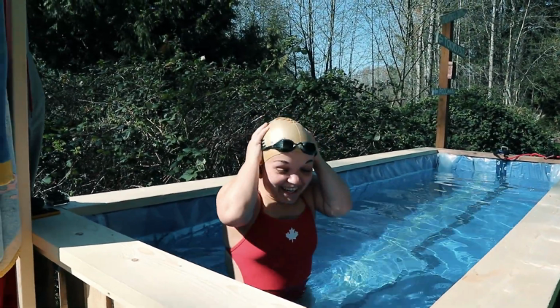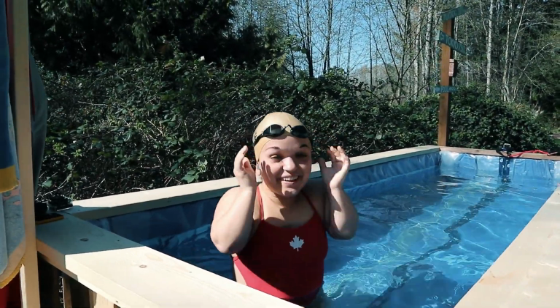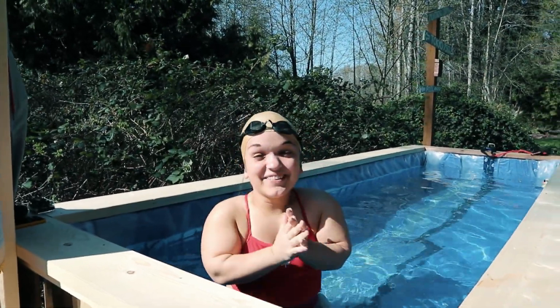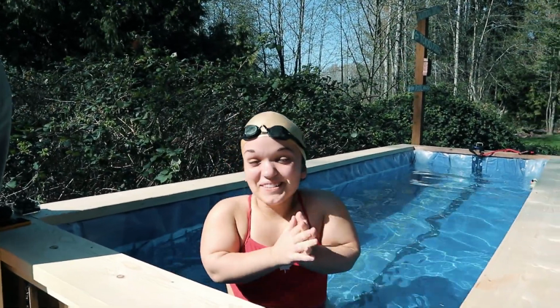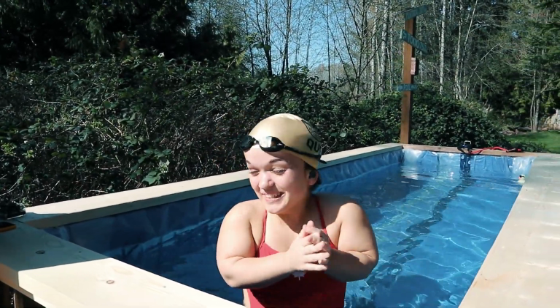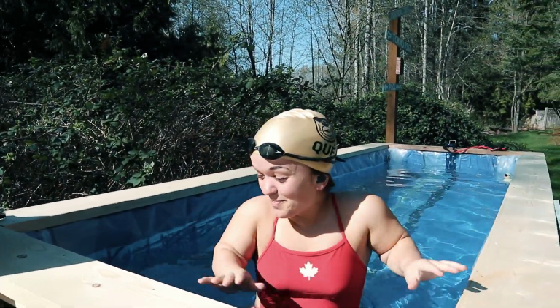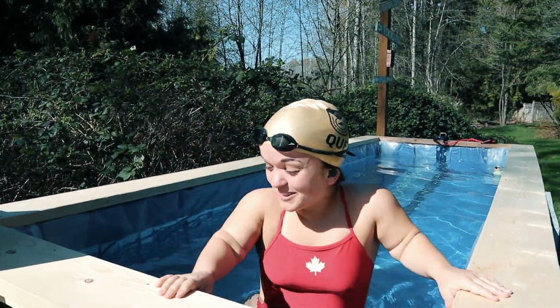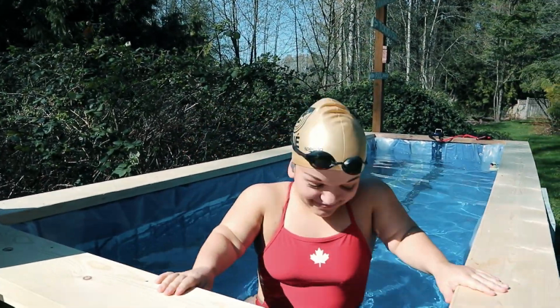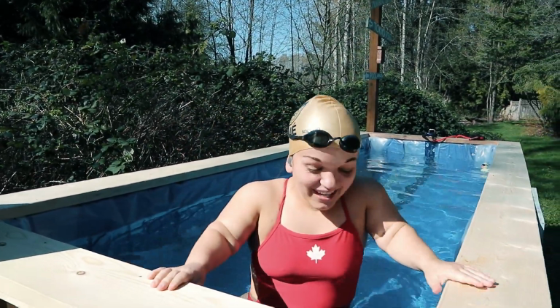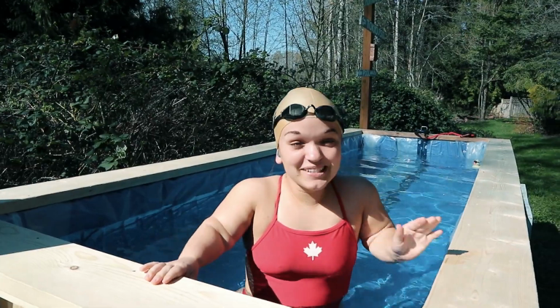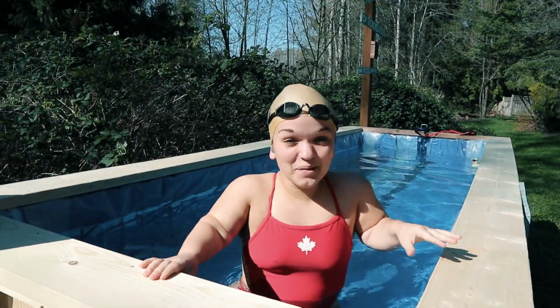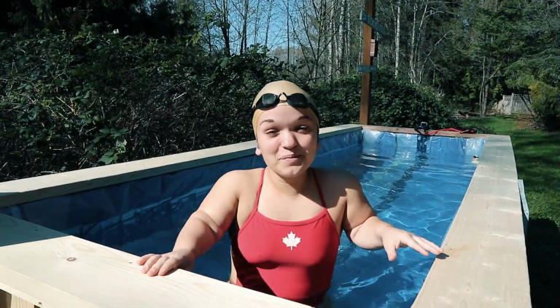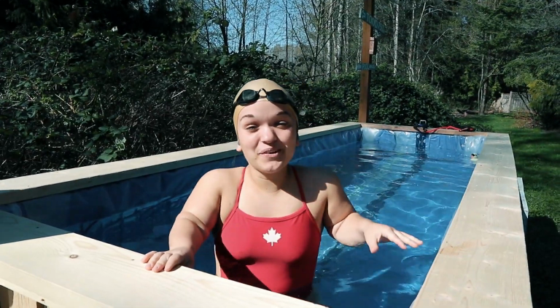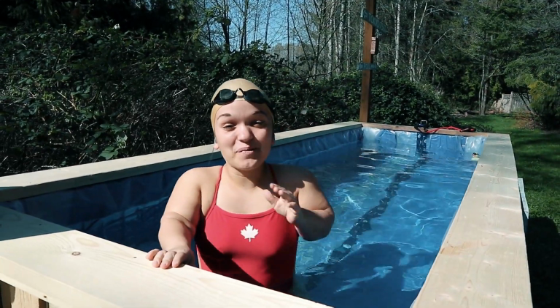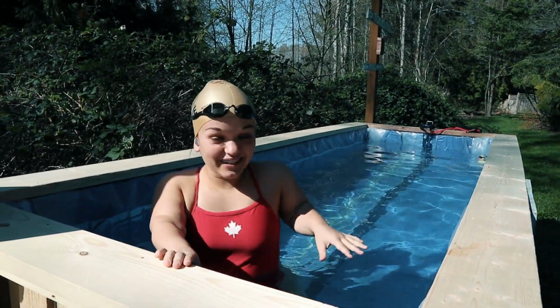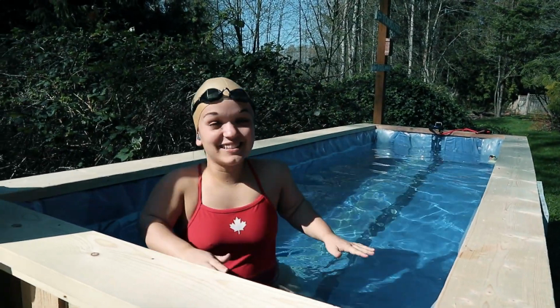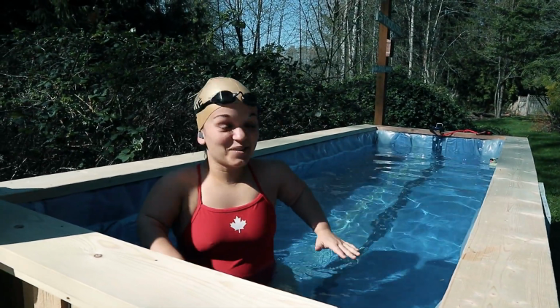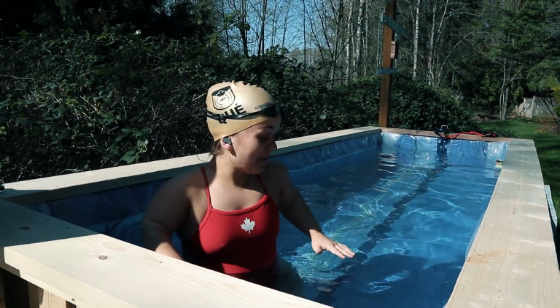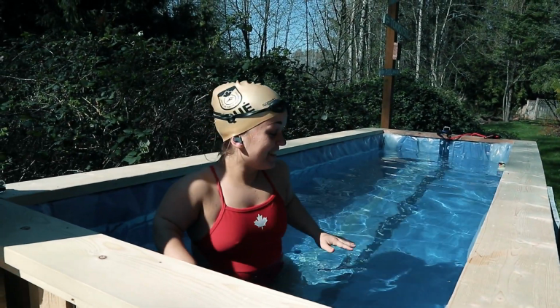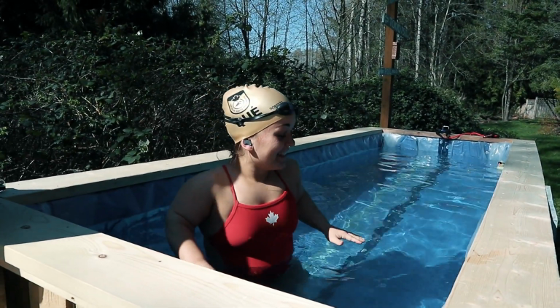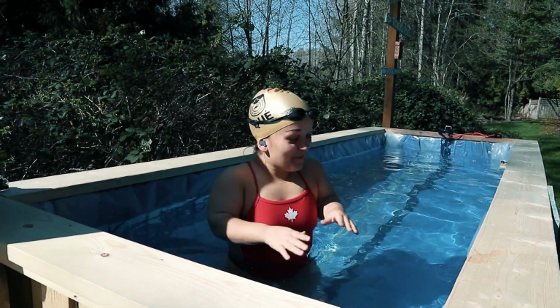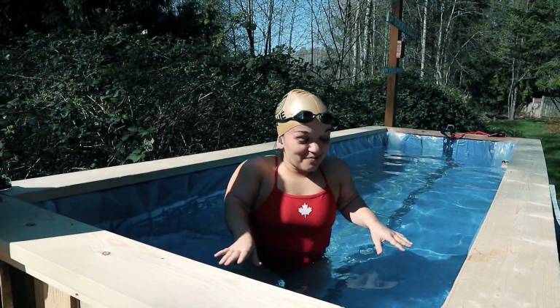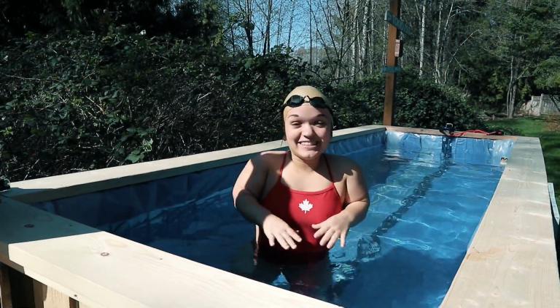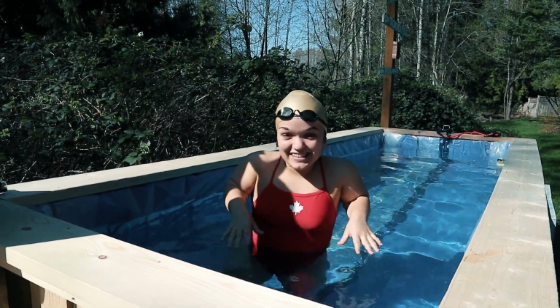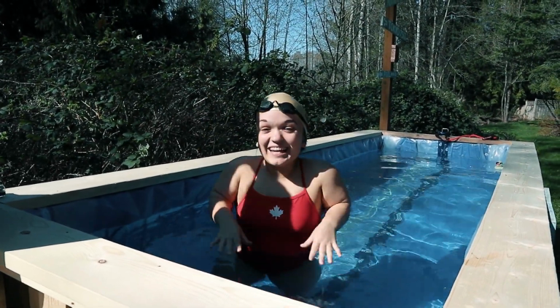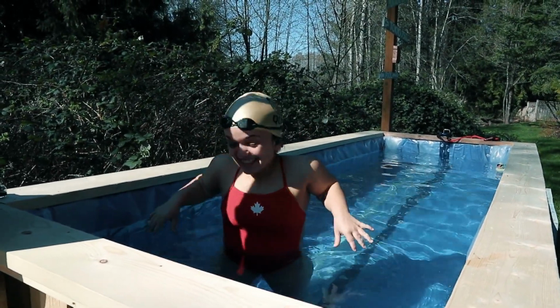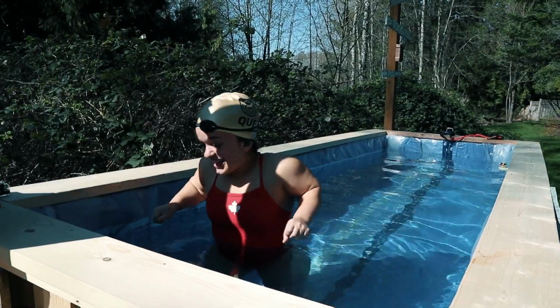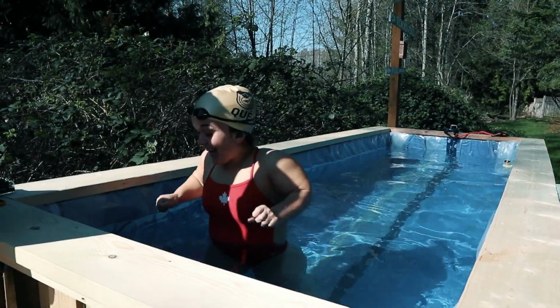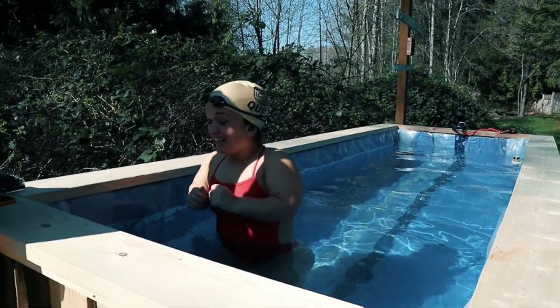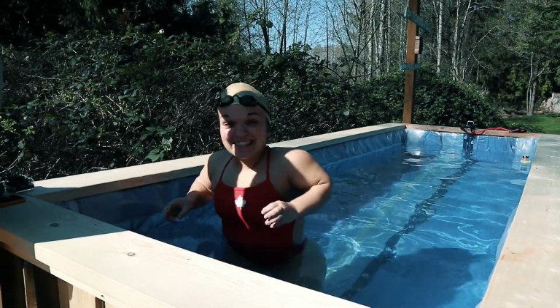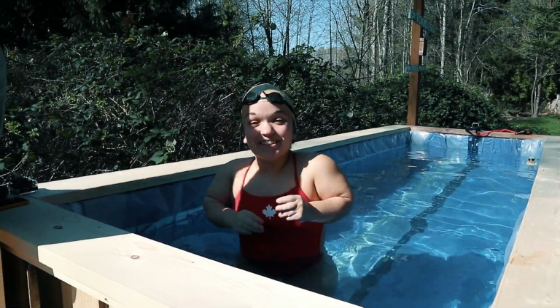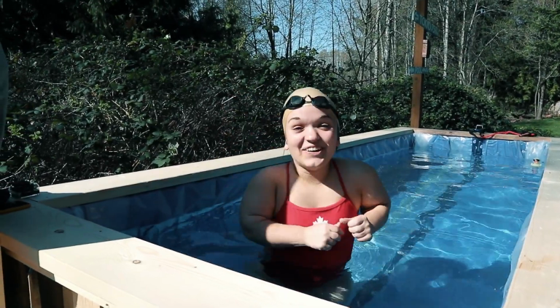When I was building my pool, I figured I wasn't going to build a pool that I wouldn't be able to touch the bottom in. So I'm very pleased with this height, but it's a little cold.